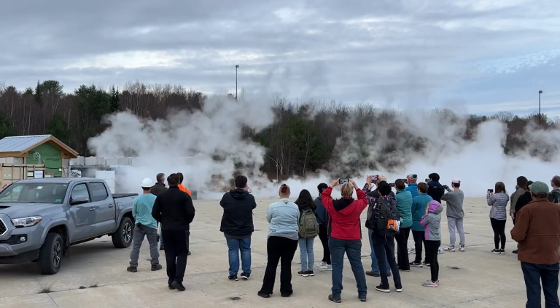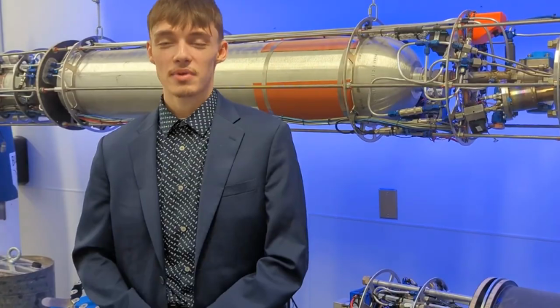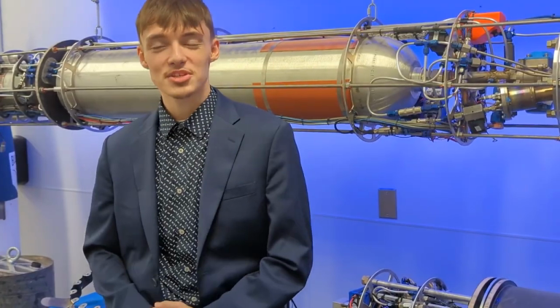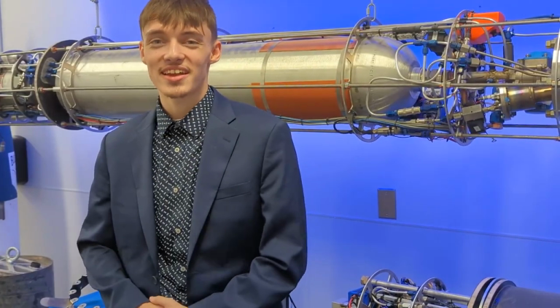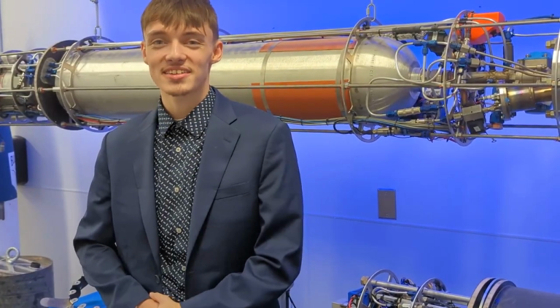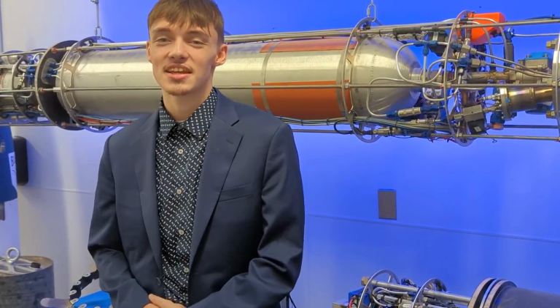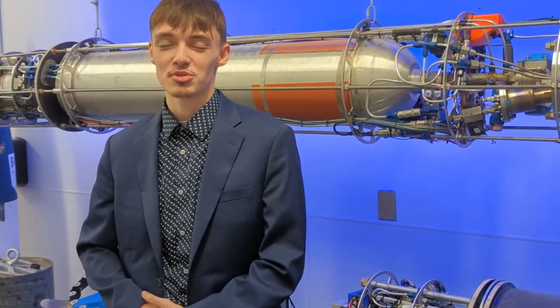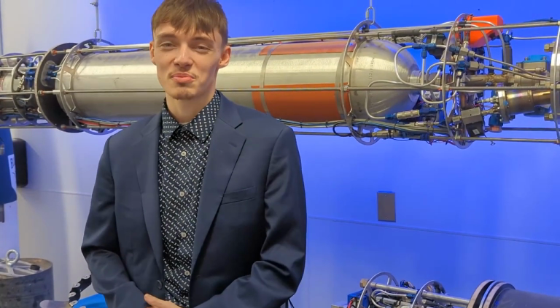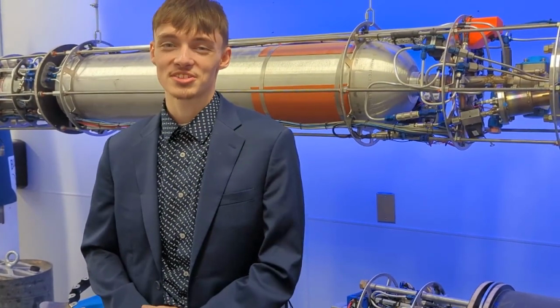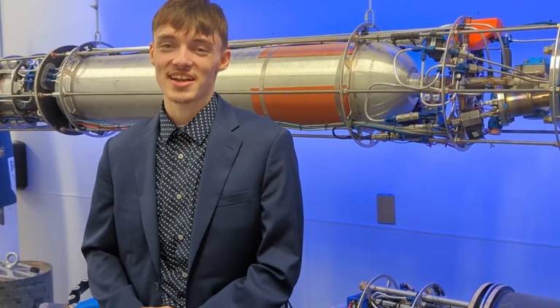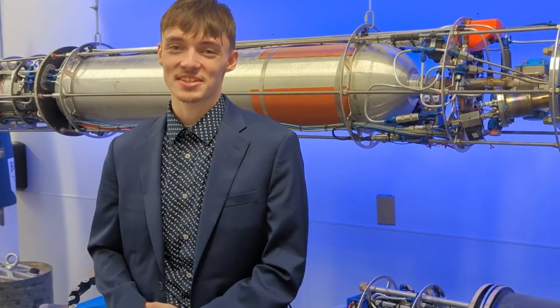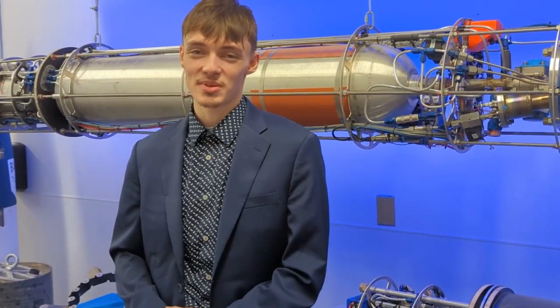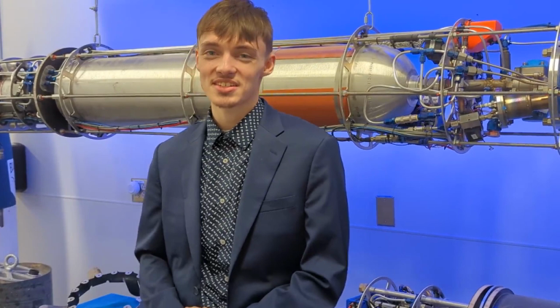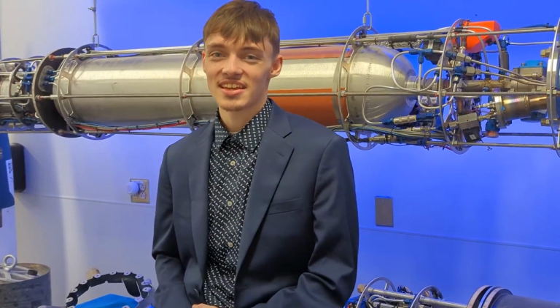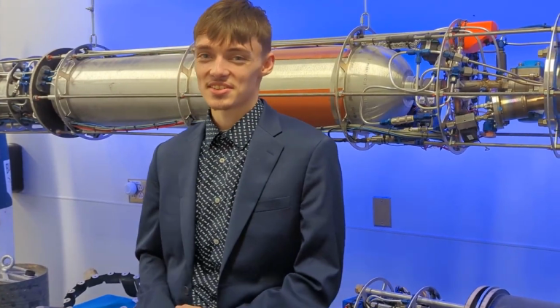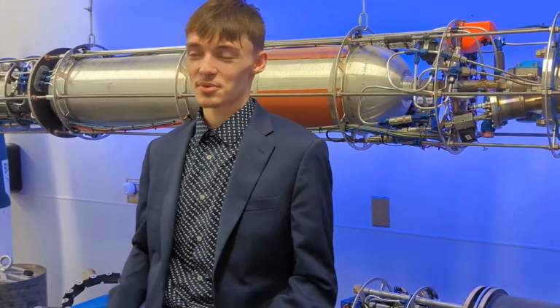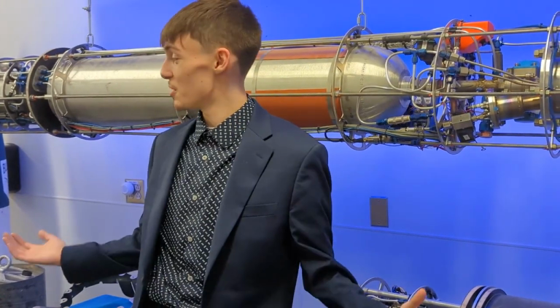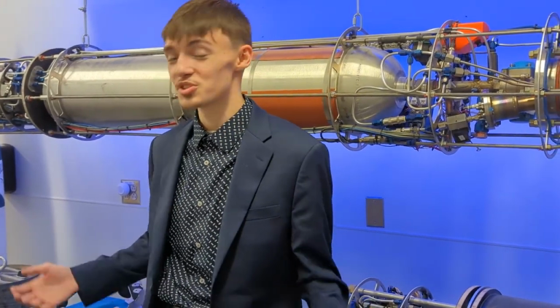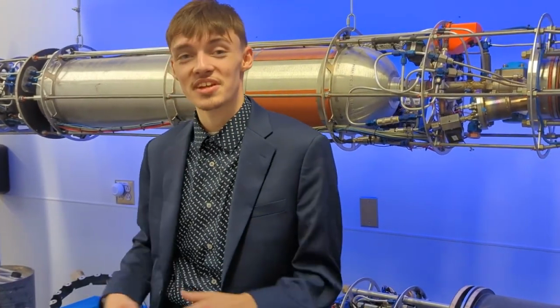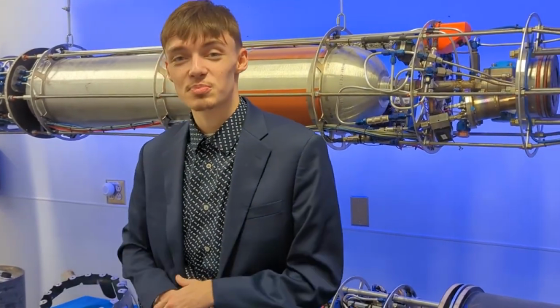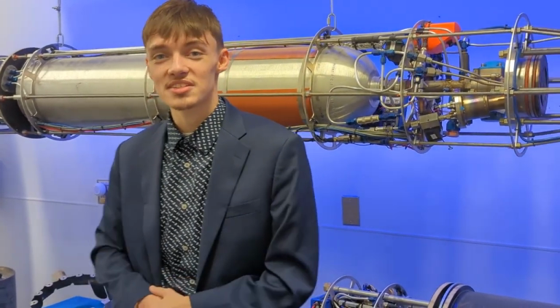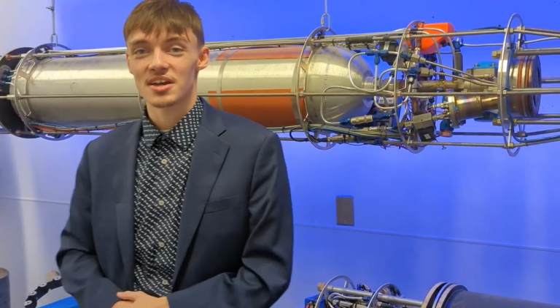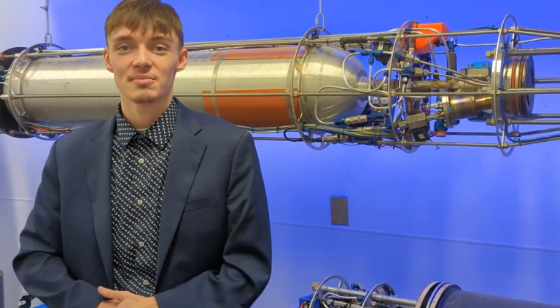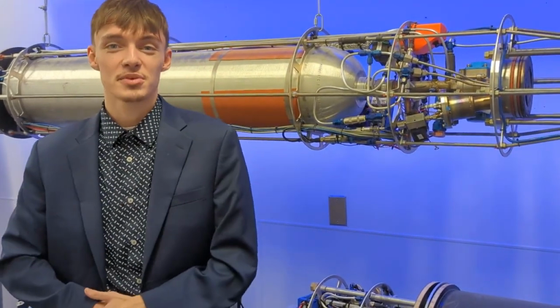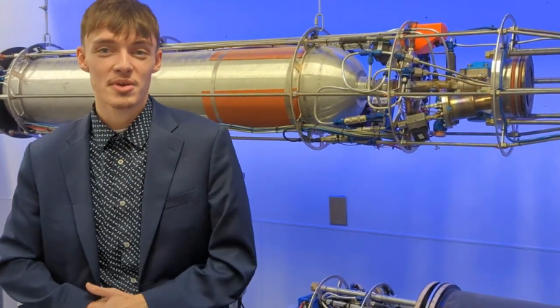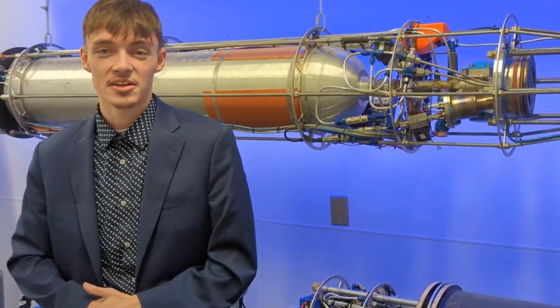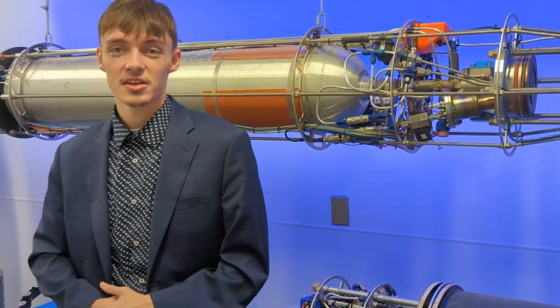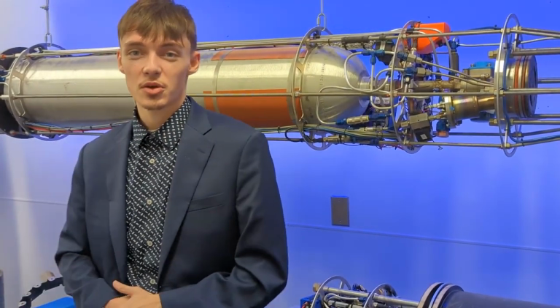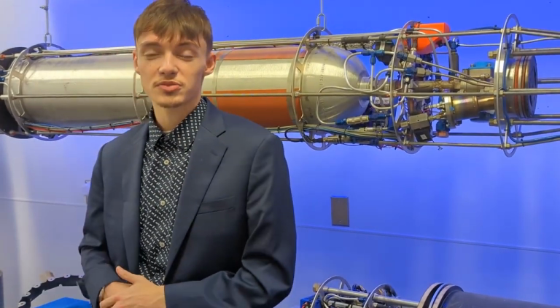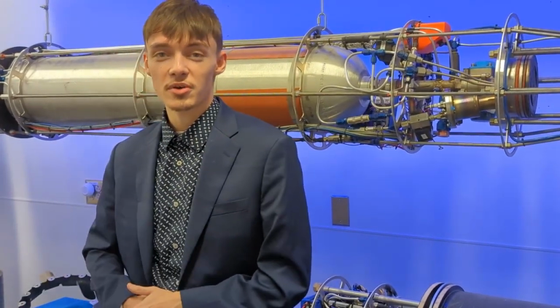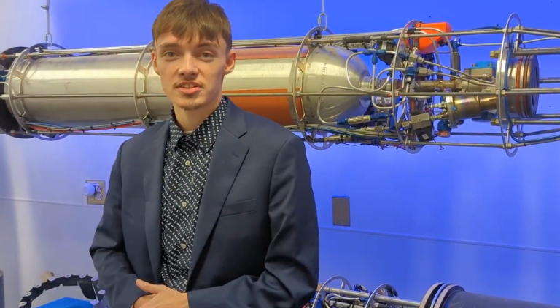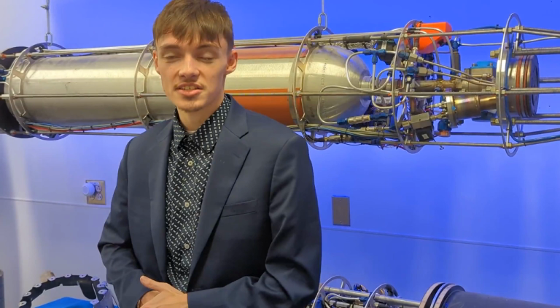My name is Cody Harris, I'm the program manager at Max IQ Space, and today we're here at Blue Shift Aerospace participating in a cold flow engine test.